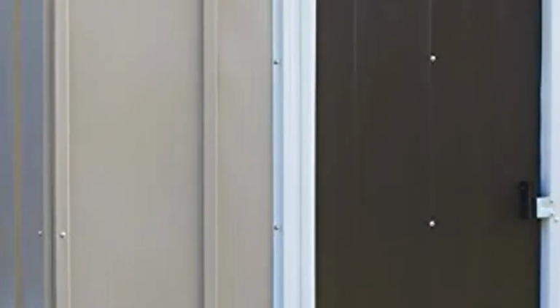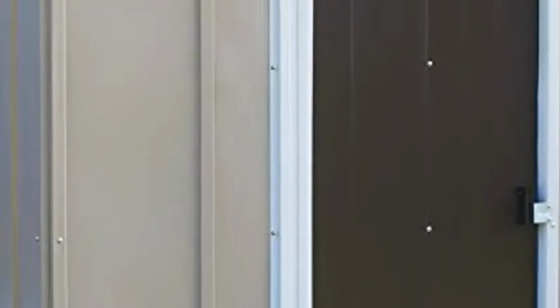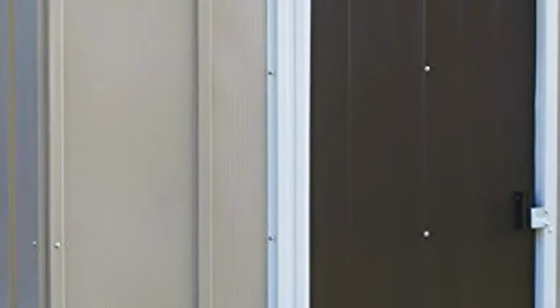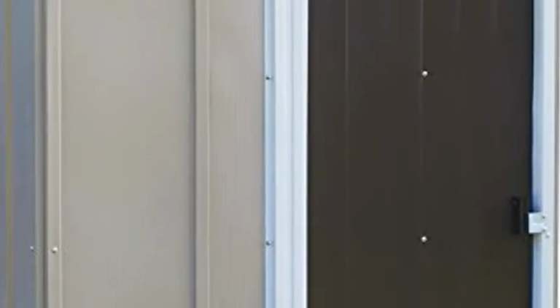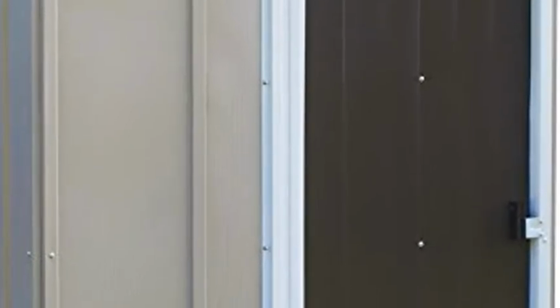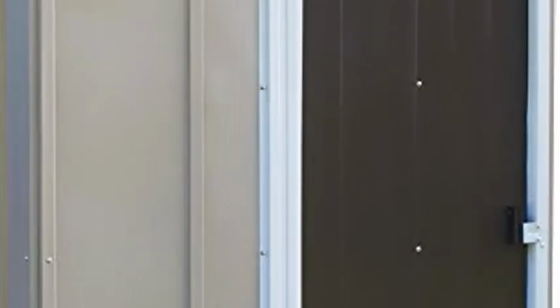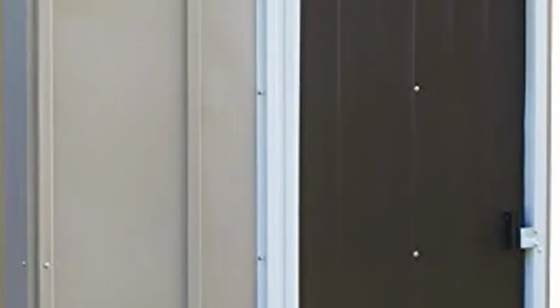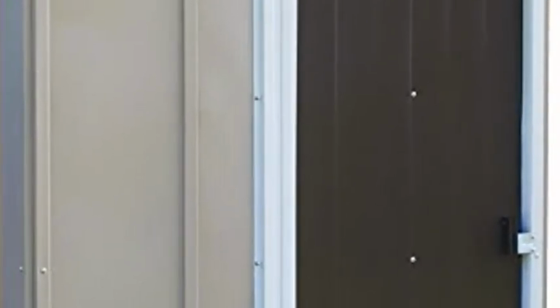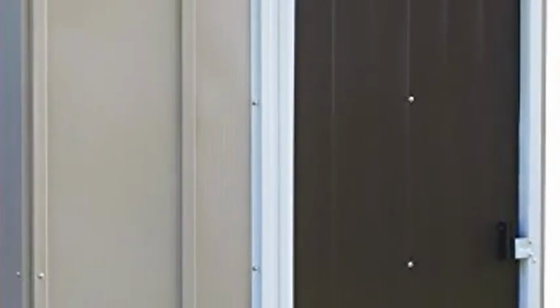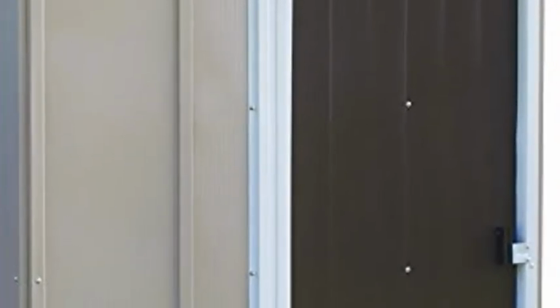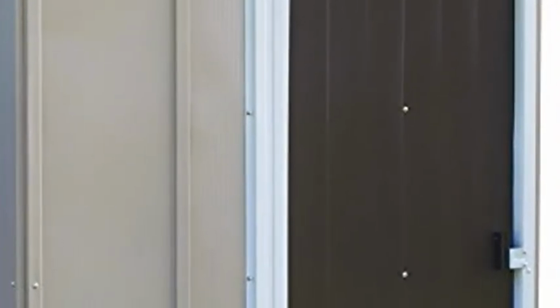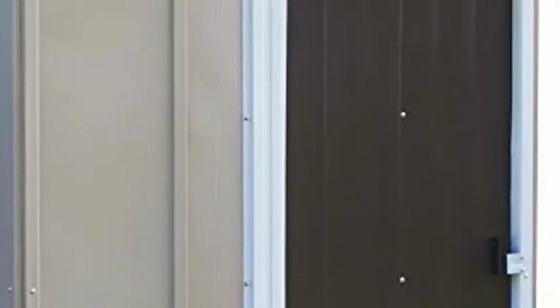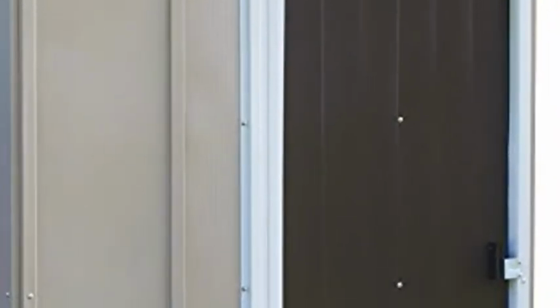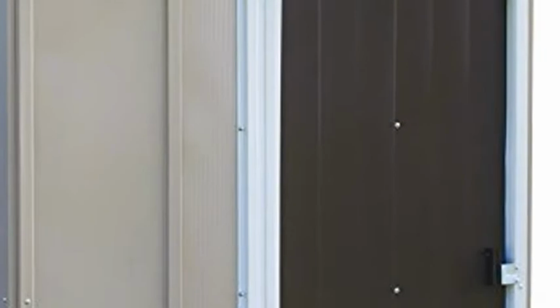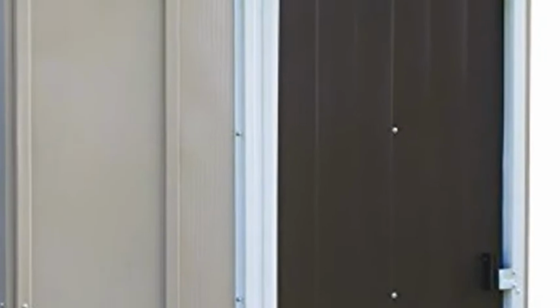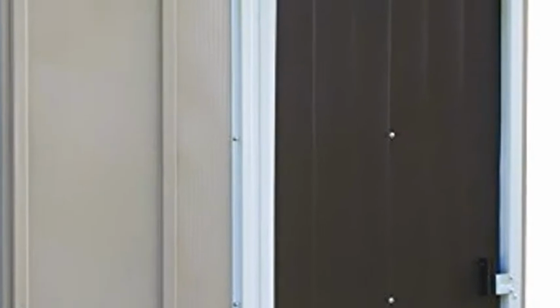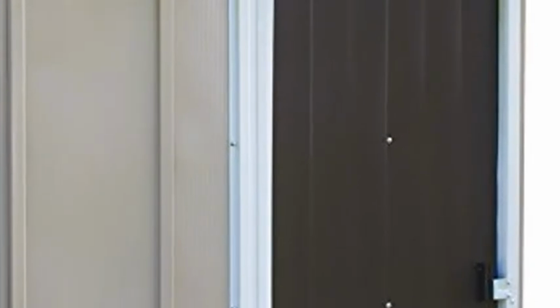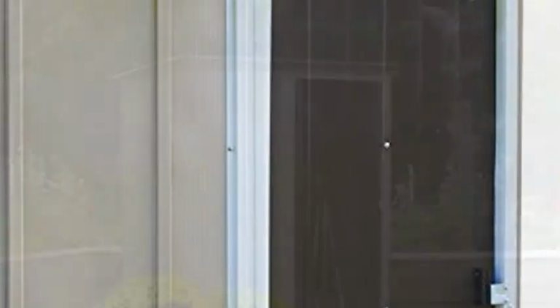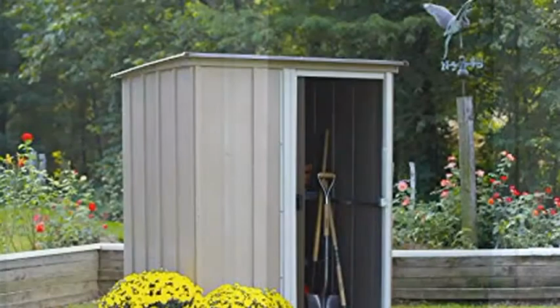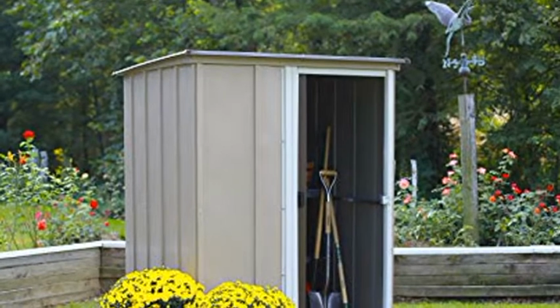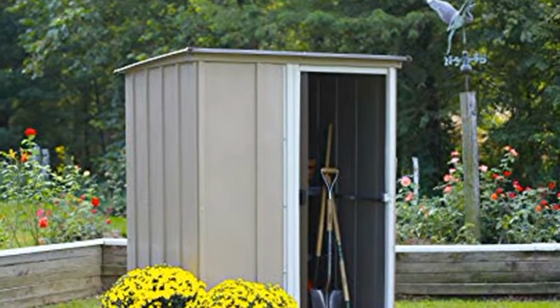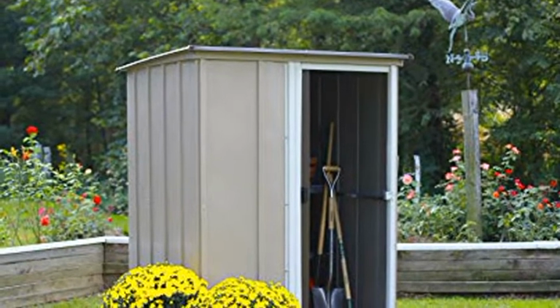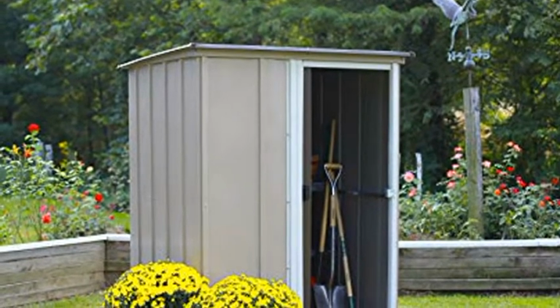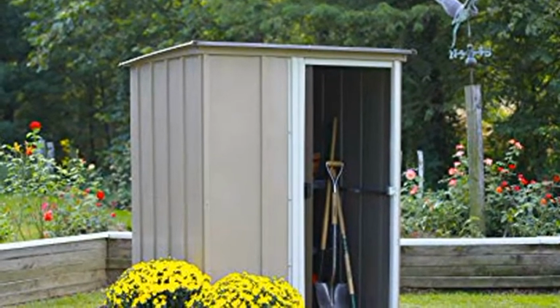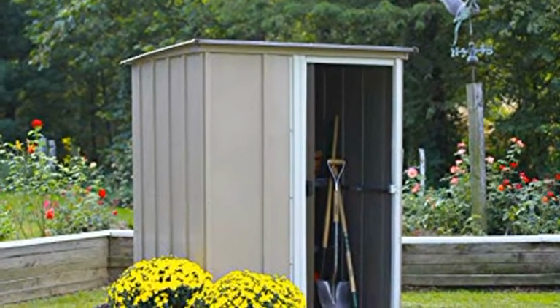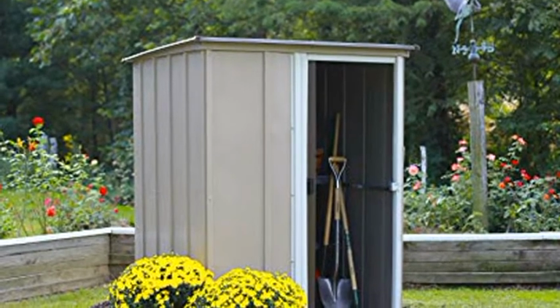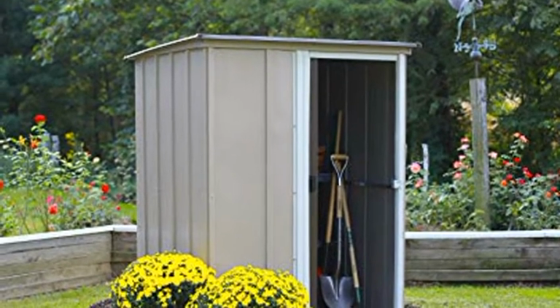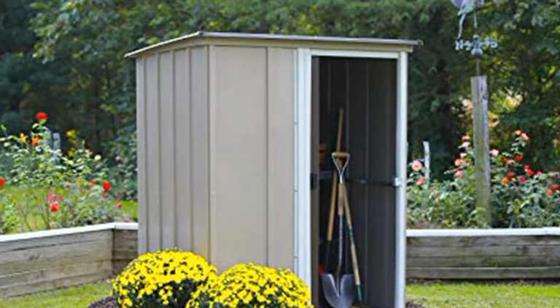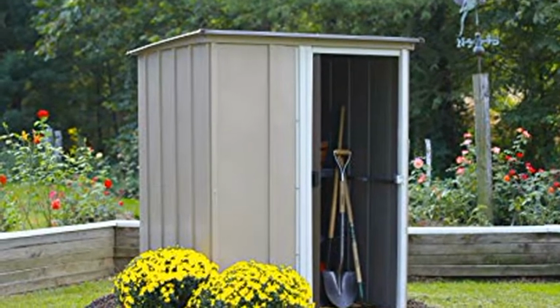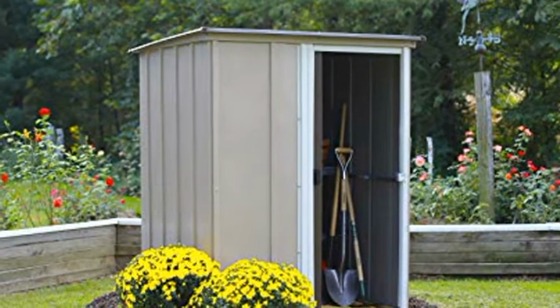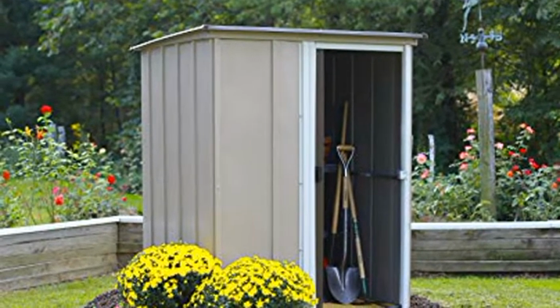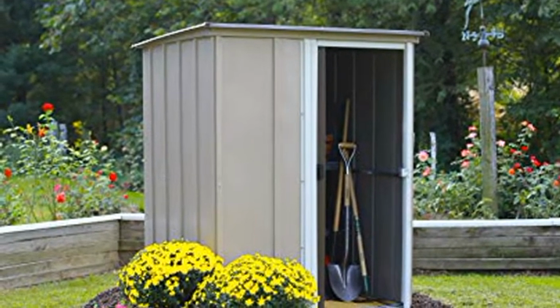Garden shed accessibility: a single sliding door provides easy entry and removal of items. Door opening measures 22.3 inches wide and 65 inches high, making it easy to store lawn equipment, pool accessories, and more.